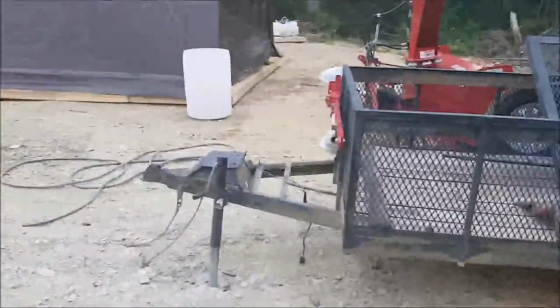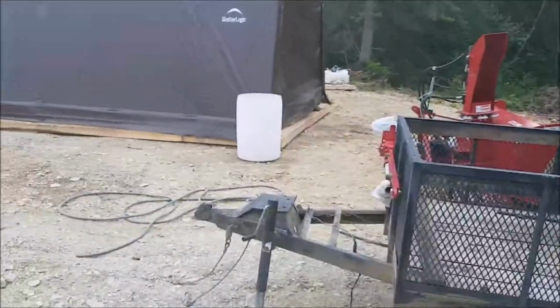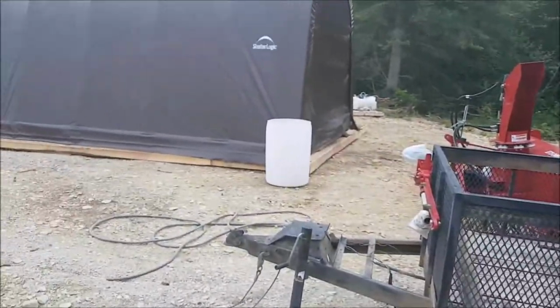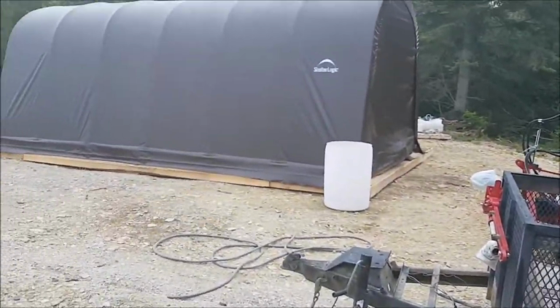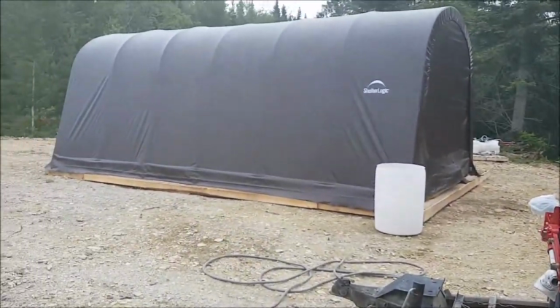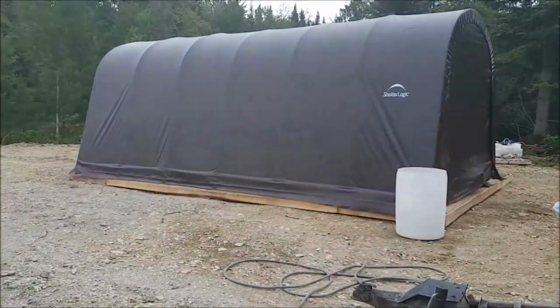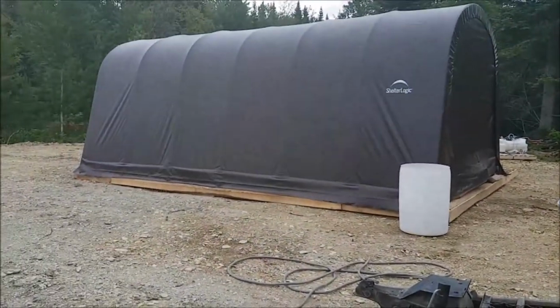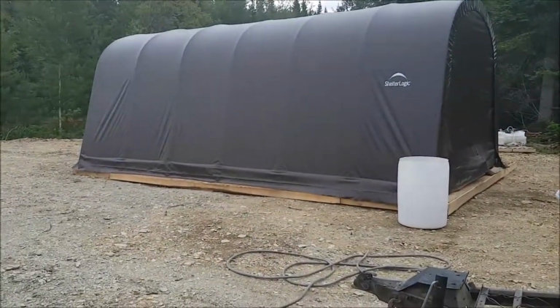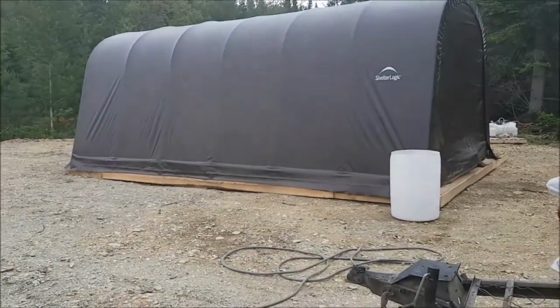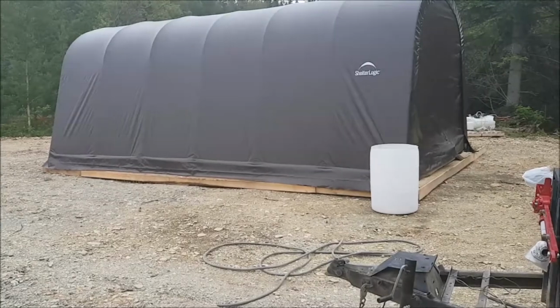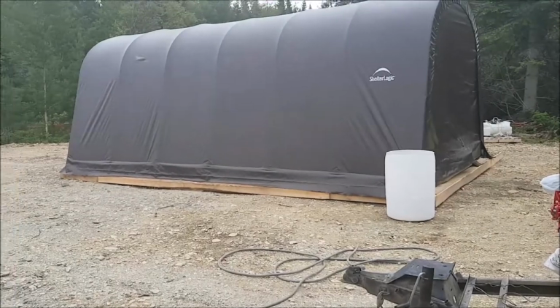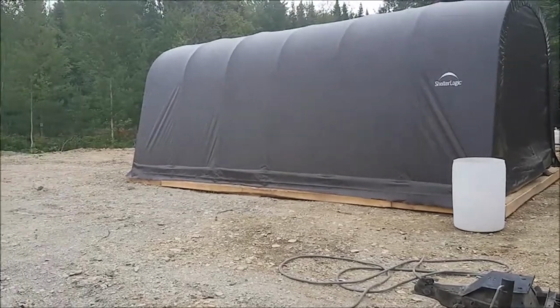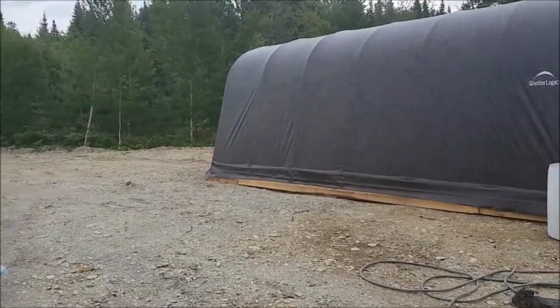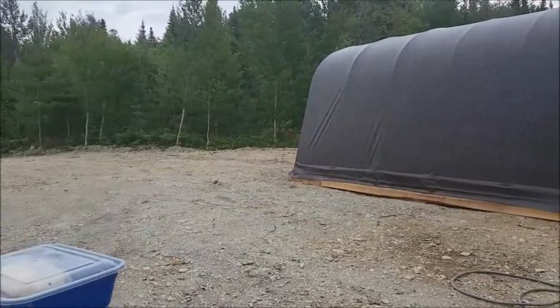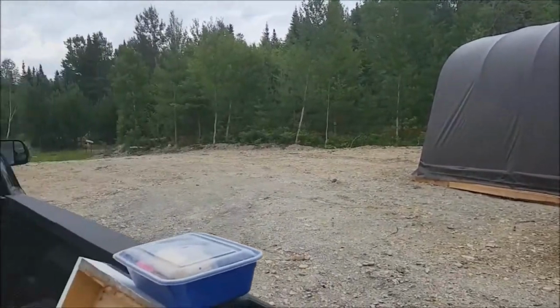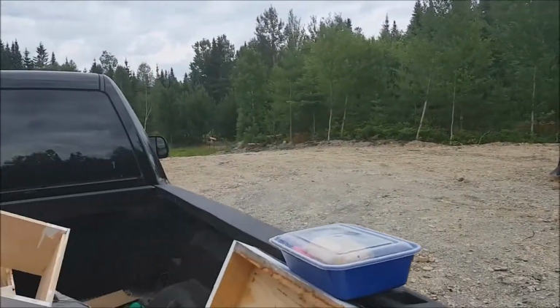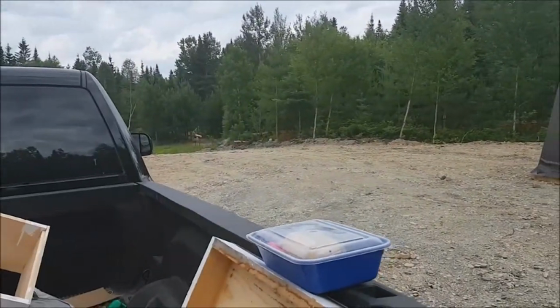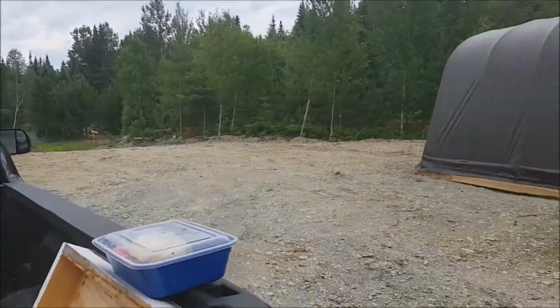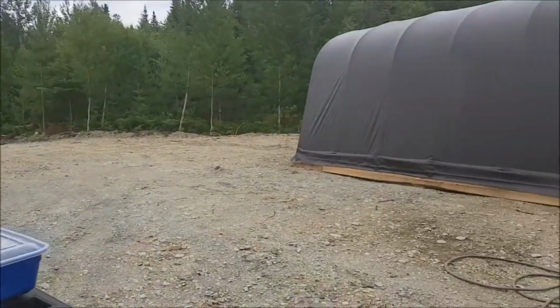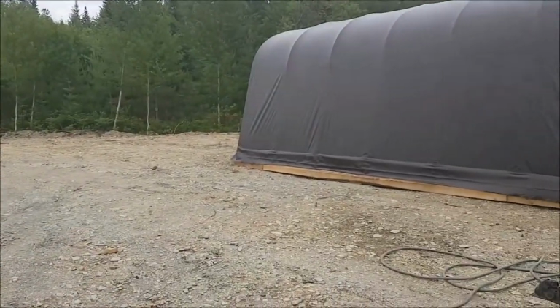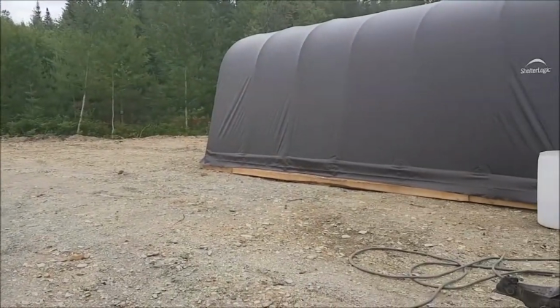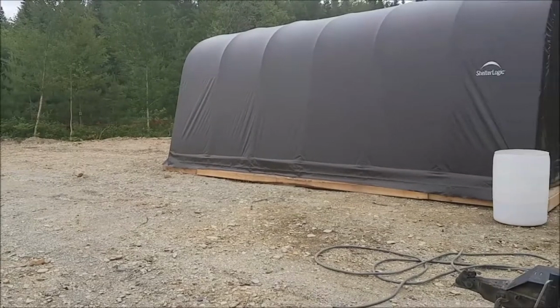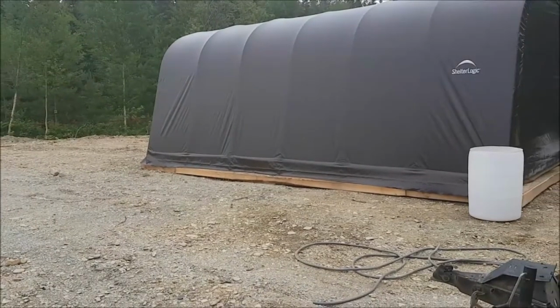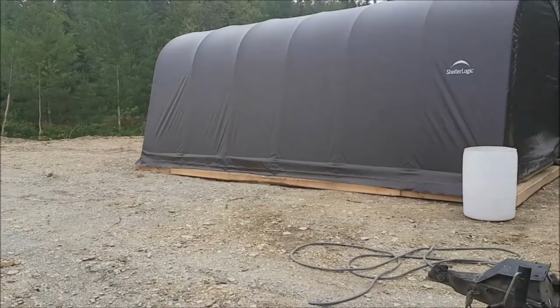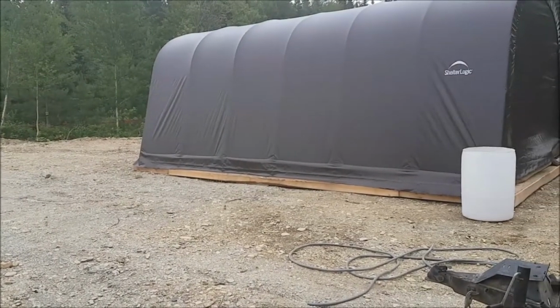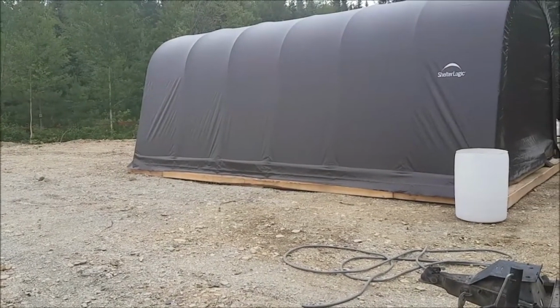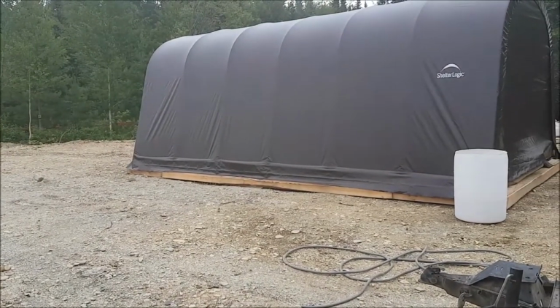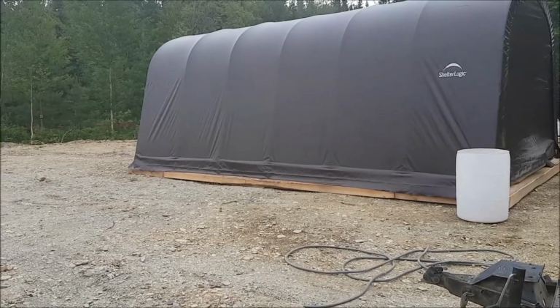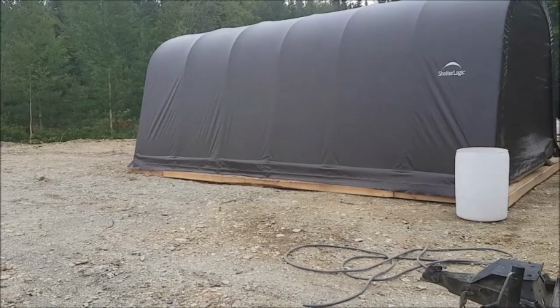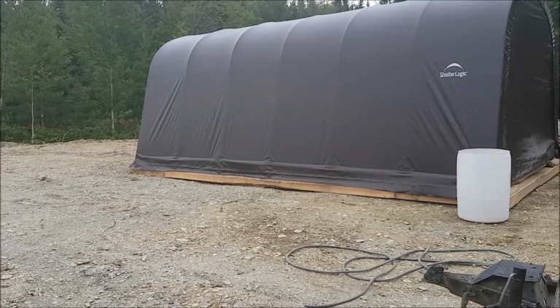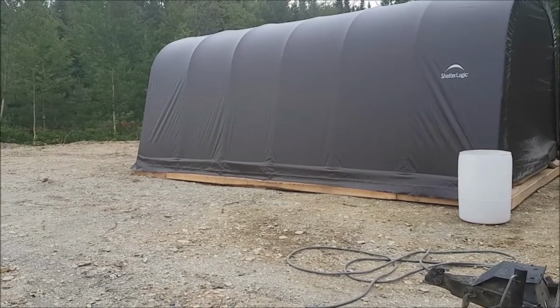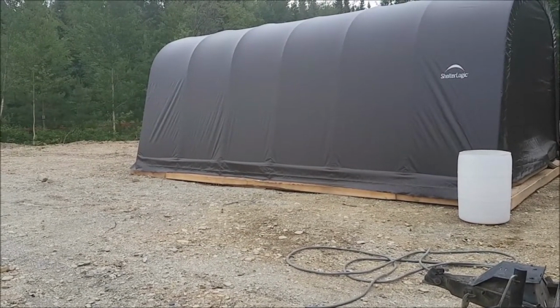Here is my temporary garage, just wanted to show you that — my temporary garage where all my equipment is stored. And for those who are waiting for the Massey Ferguson update, that will be coming soon.